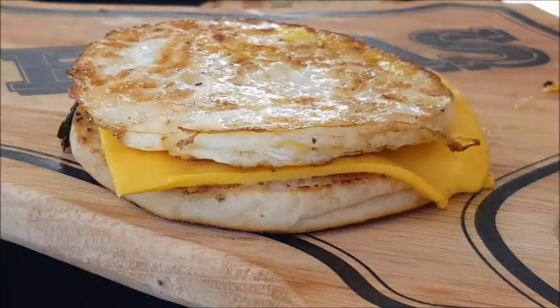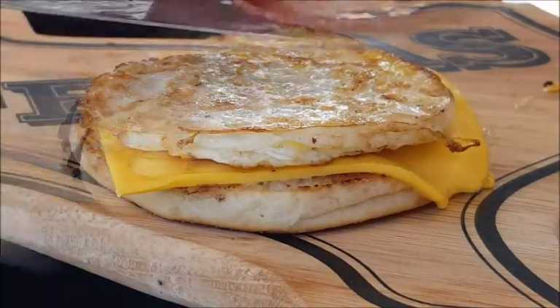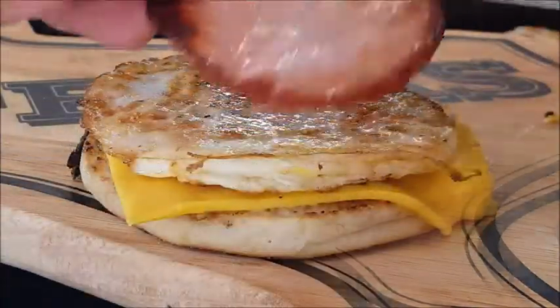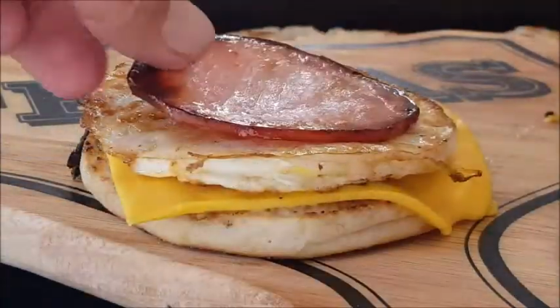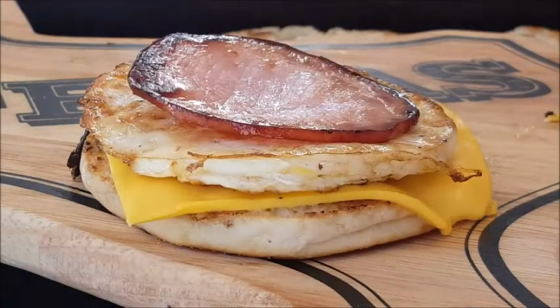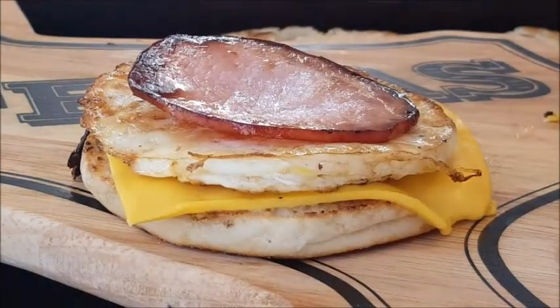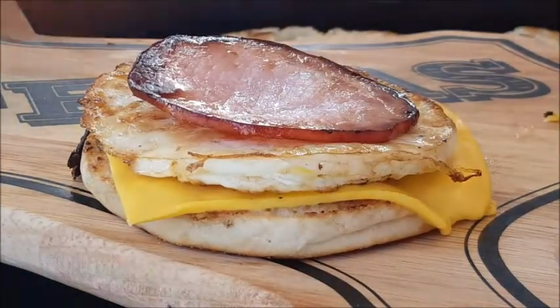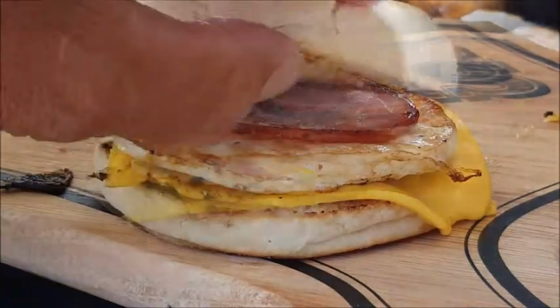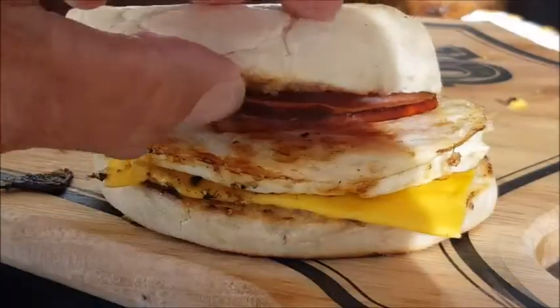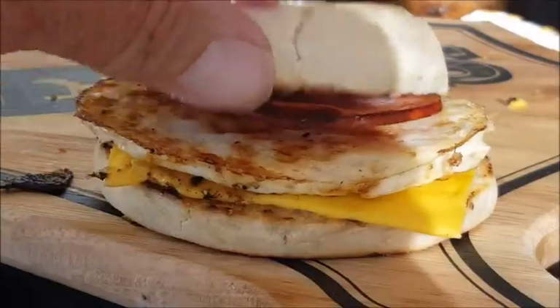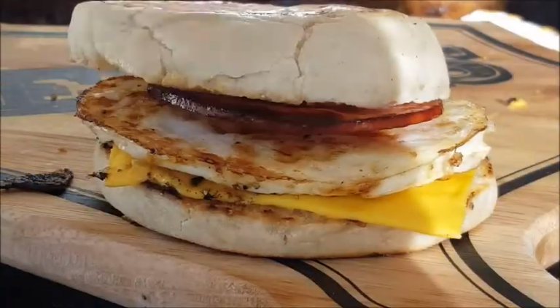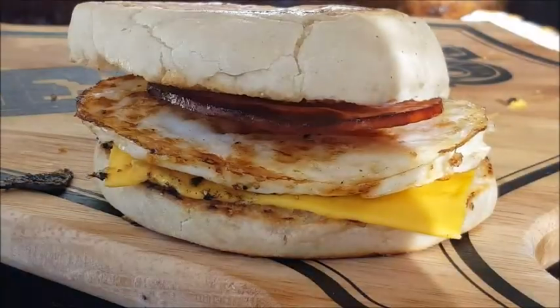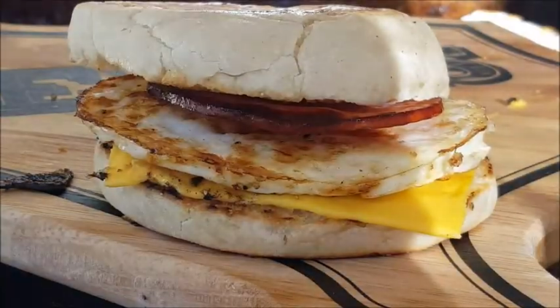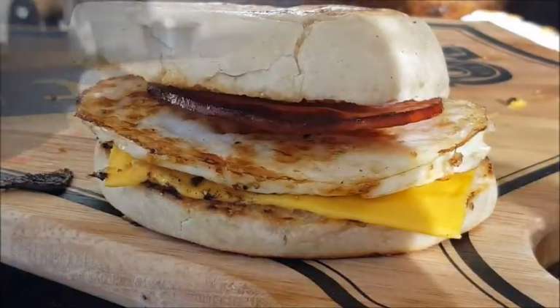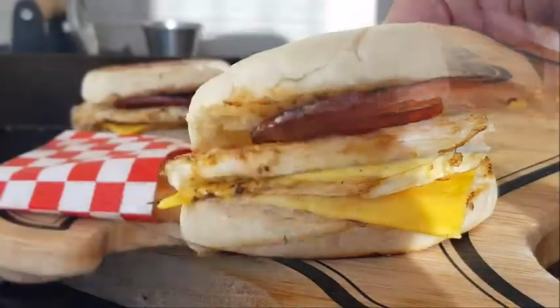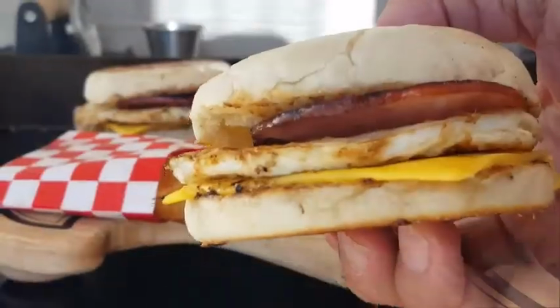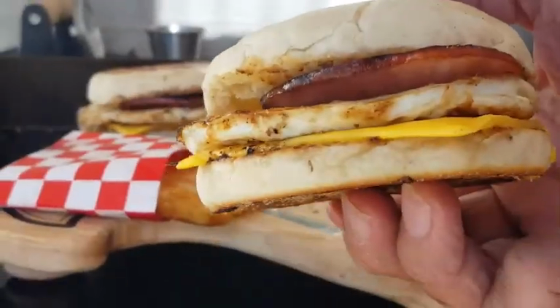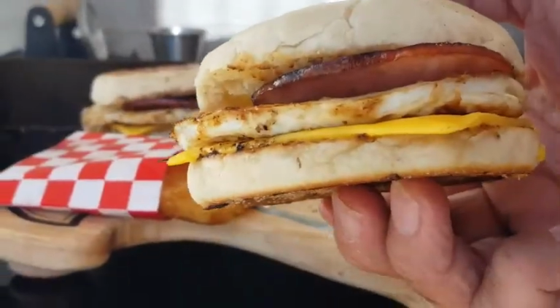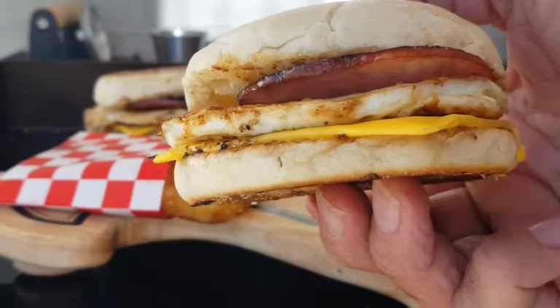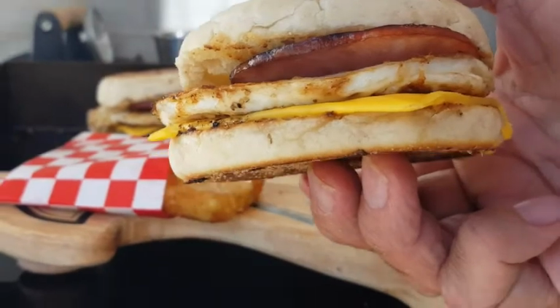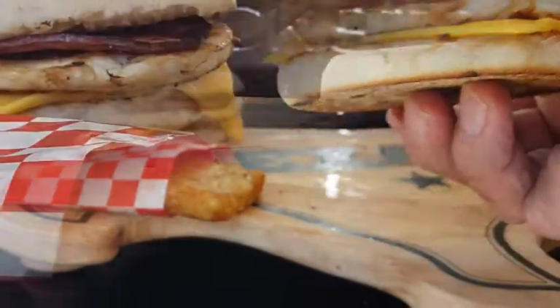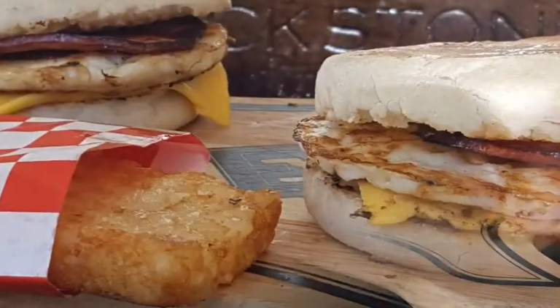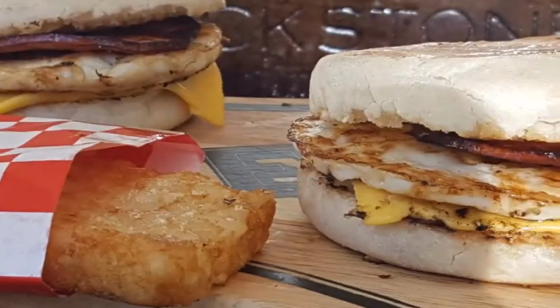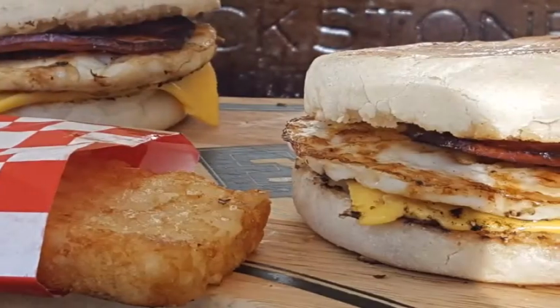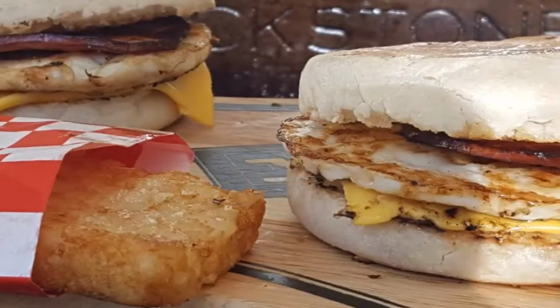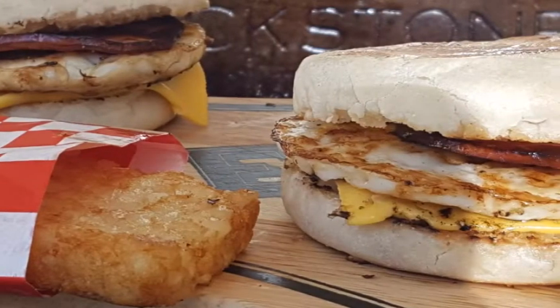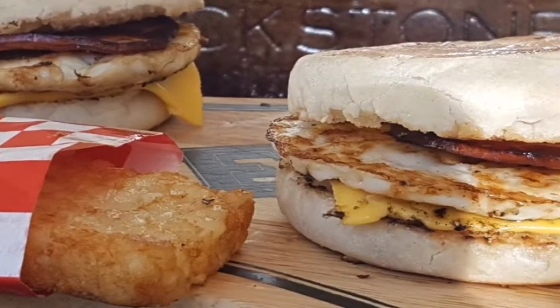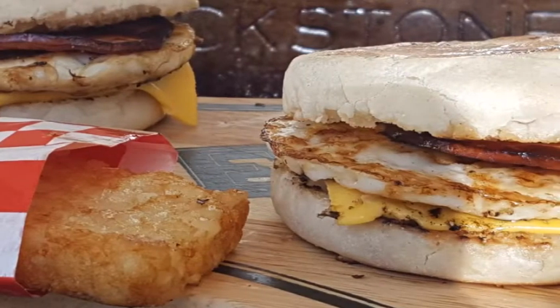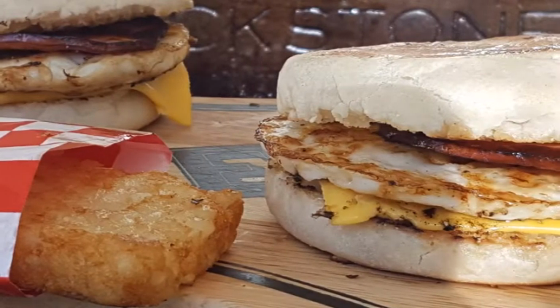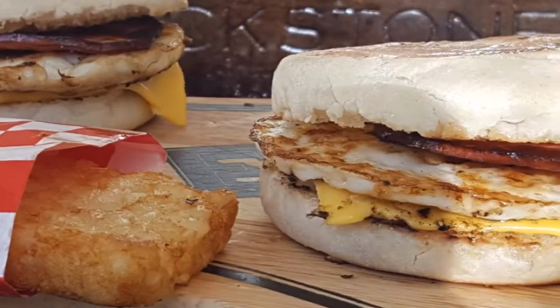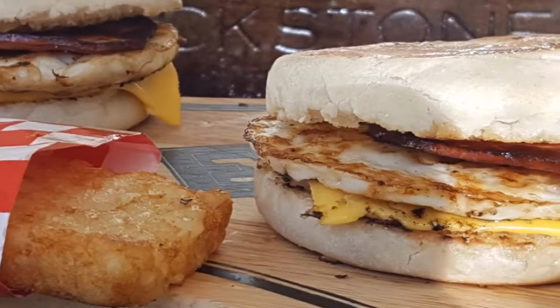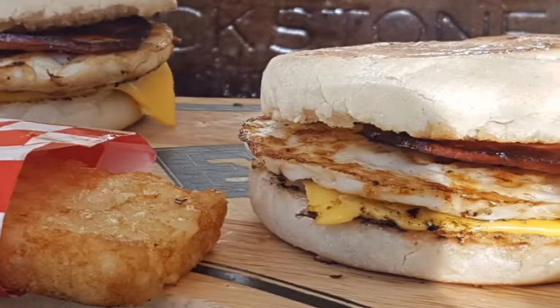Take that egg, top it on the cheese, add the Canadian bacon, put the top bun on, and you've got breakfast made in about 10 minutes. When you break it down, this sandwich is only going to cost you a little under a dollar — you're almost going to pay three dollars at McDonald's.